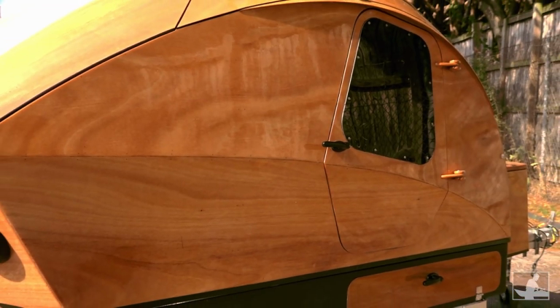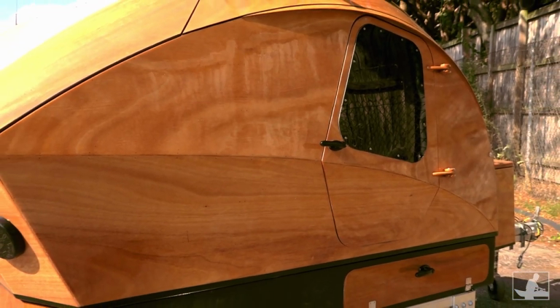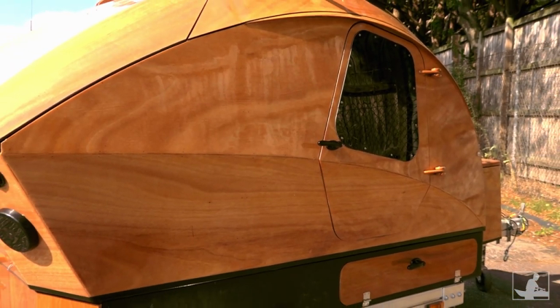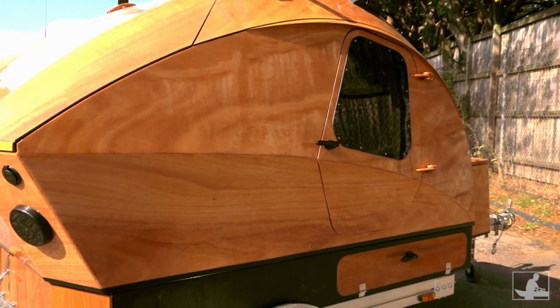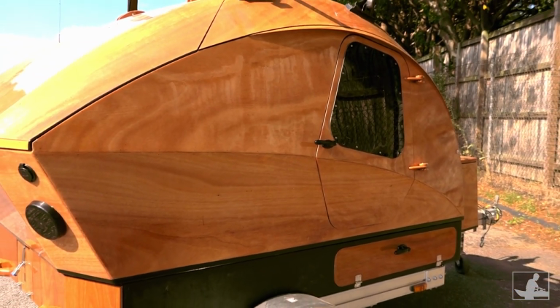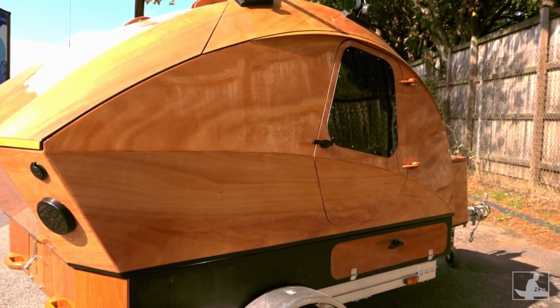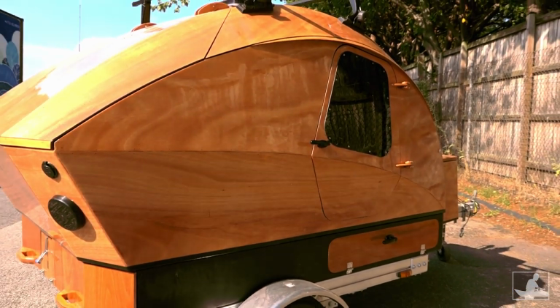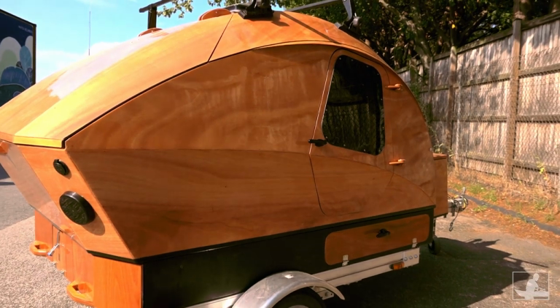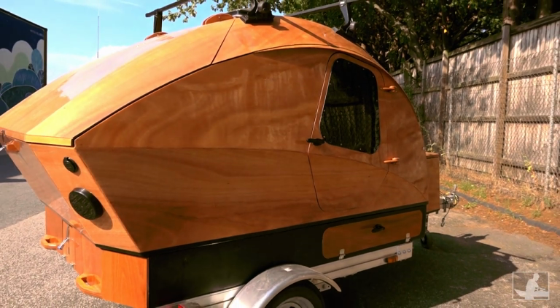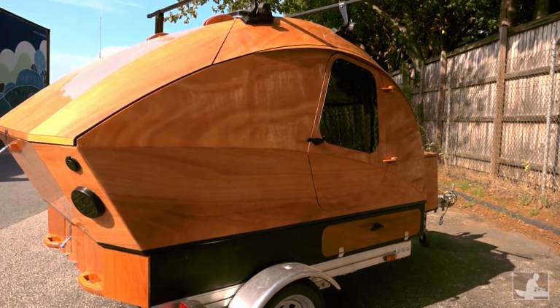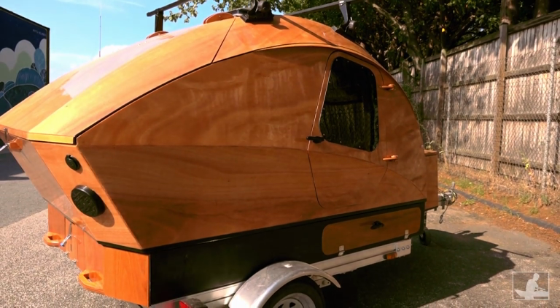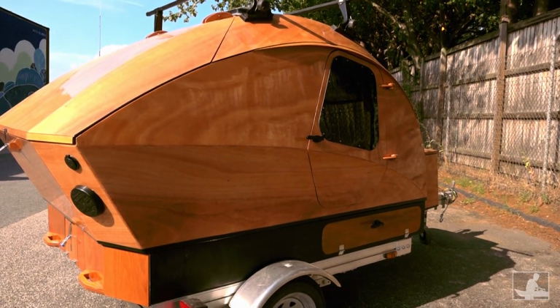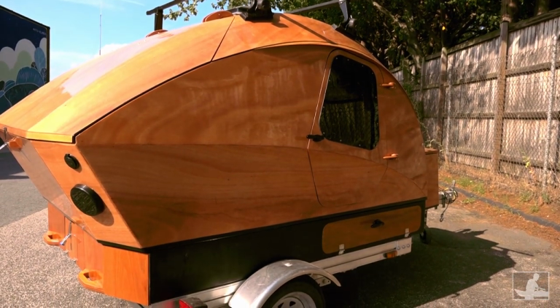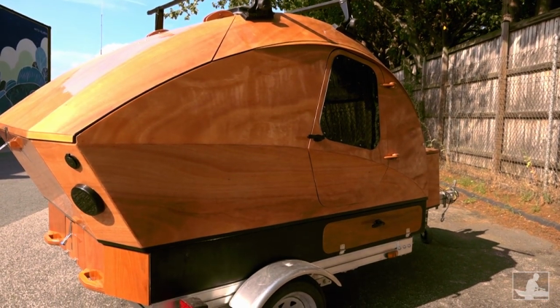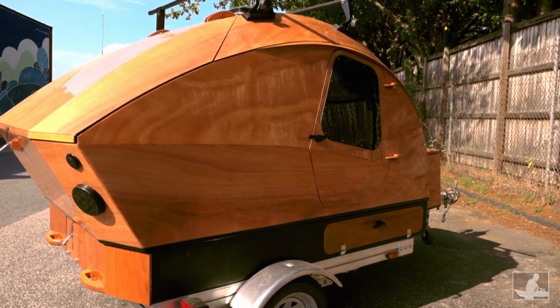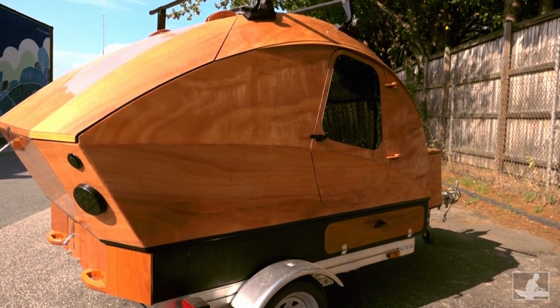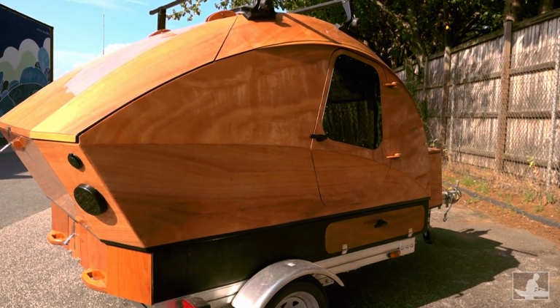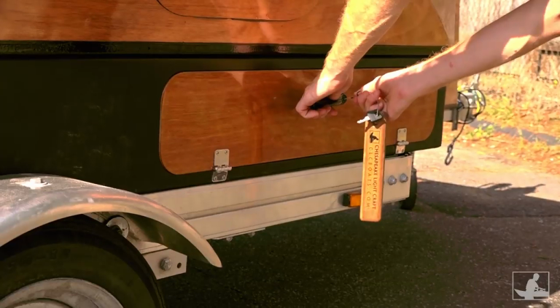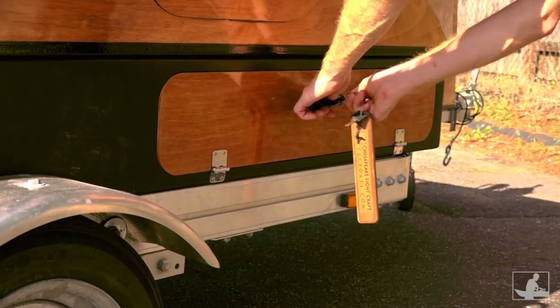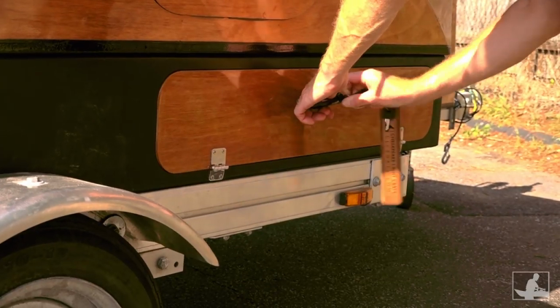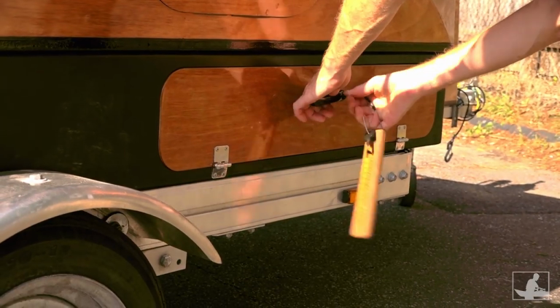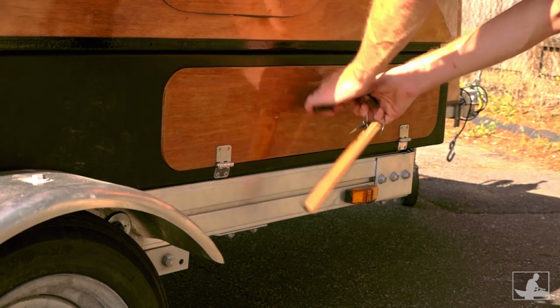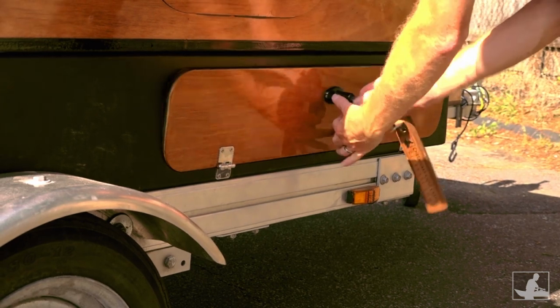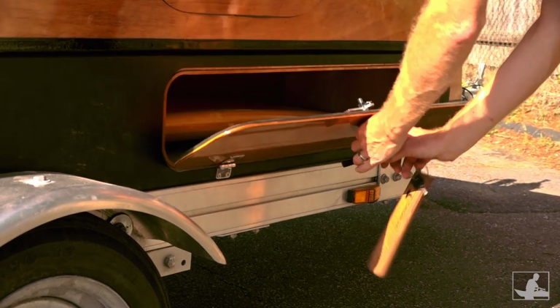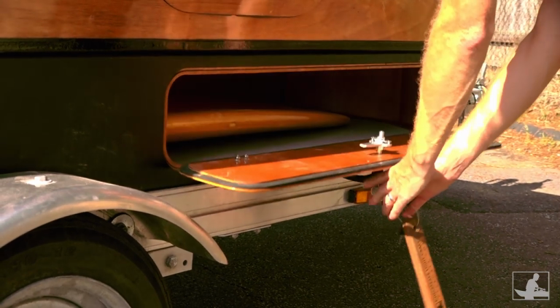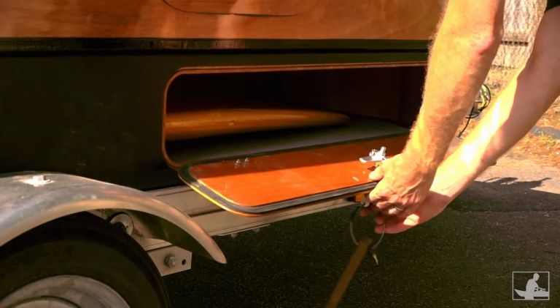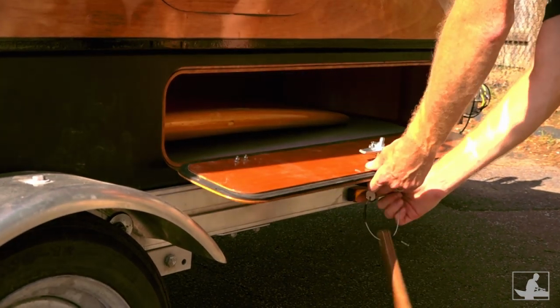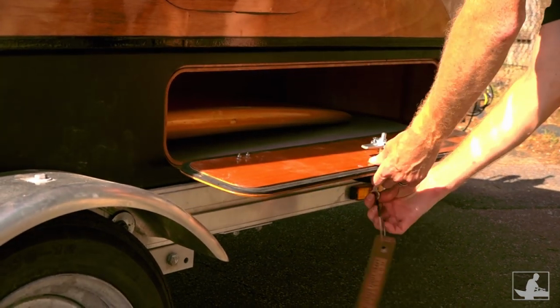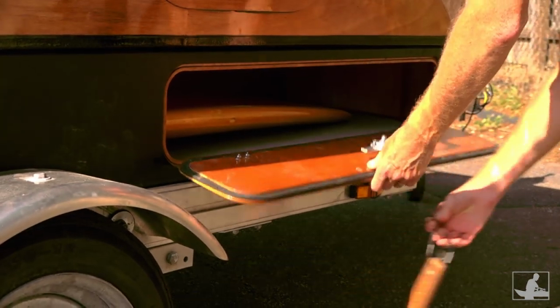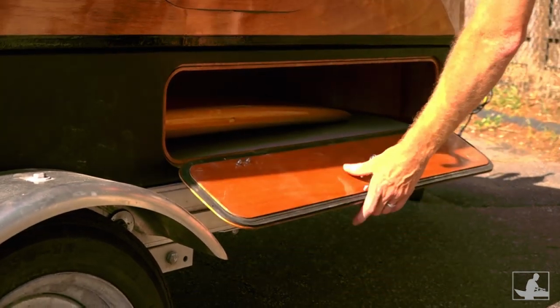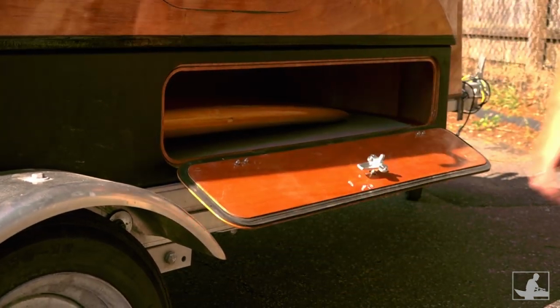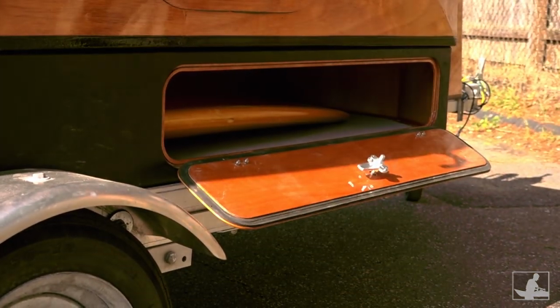Two locking side doors flank the forward sides of the ICC, just under the doors of the teardrop camper, so you can access gear quickly when you're getting in or out.